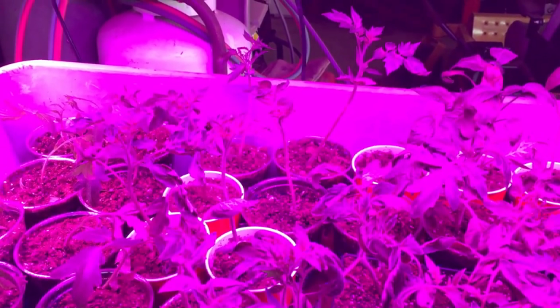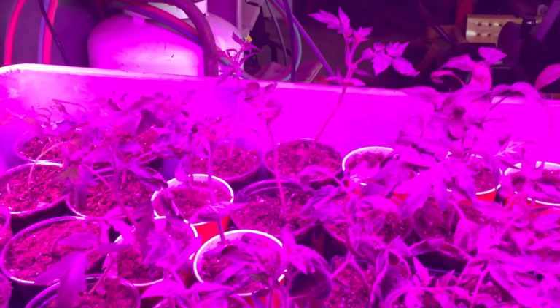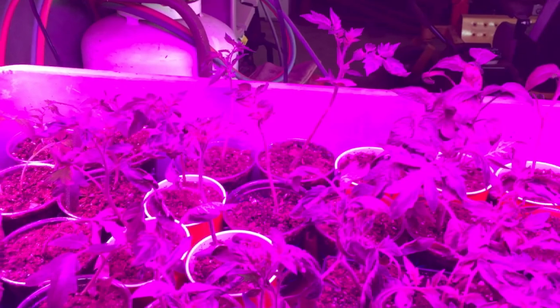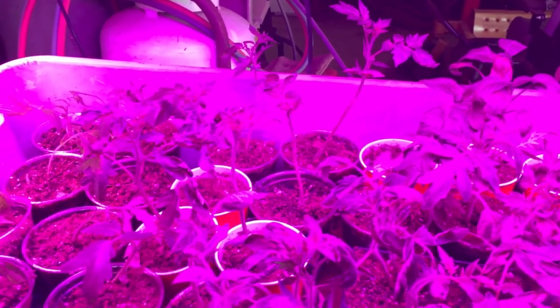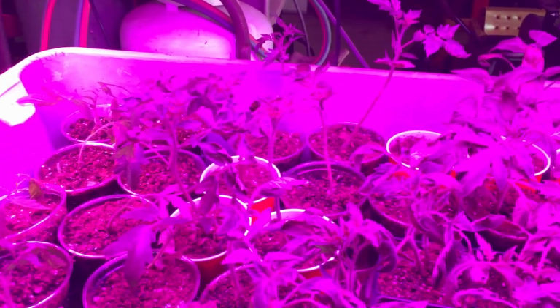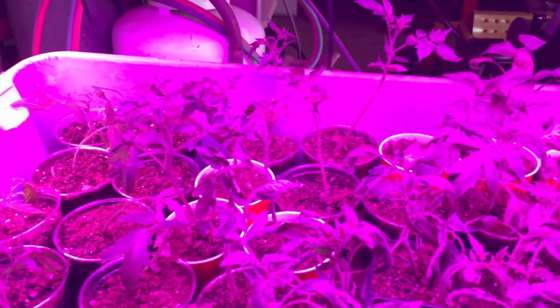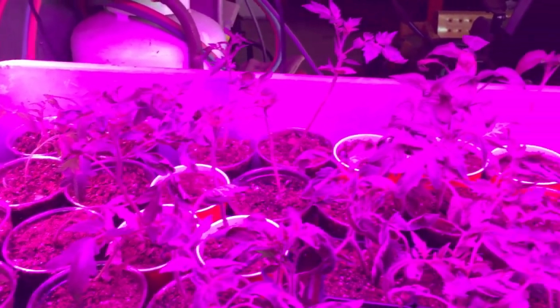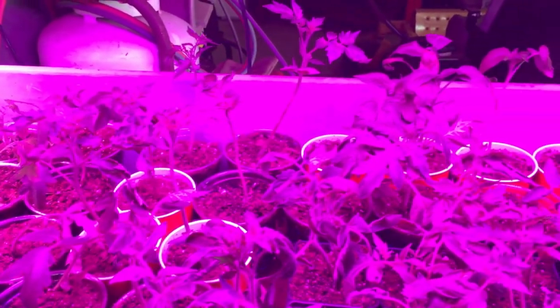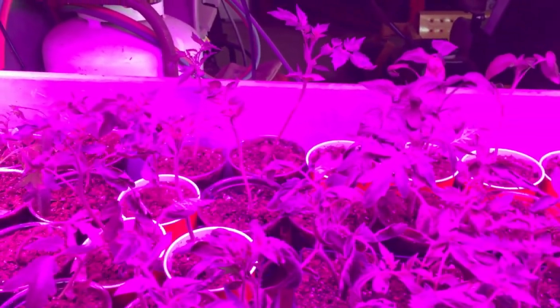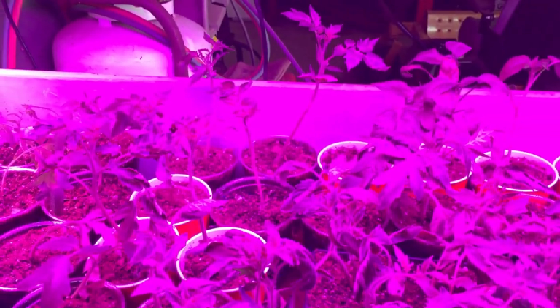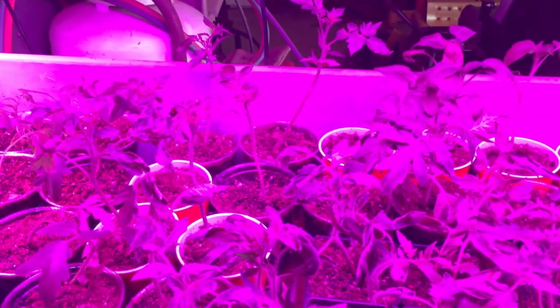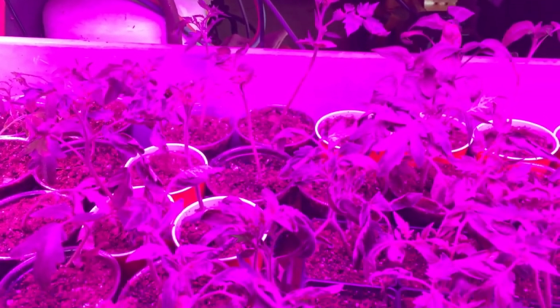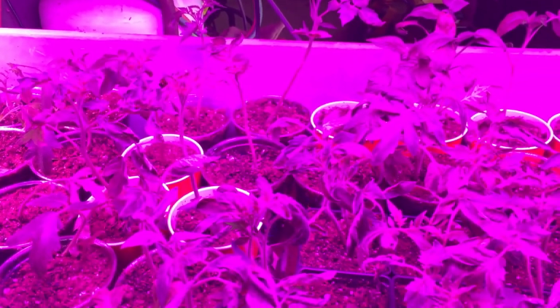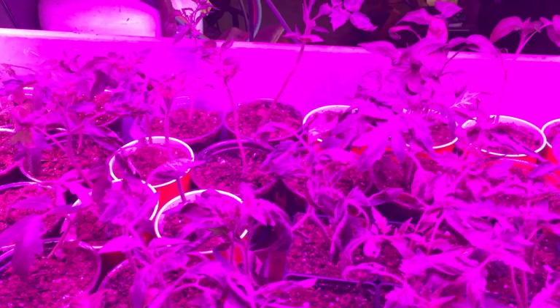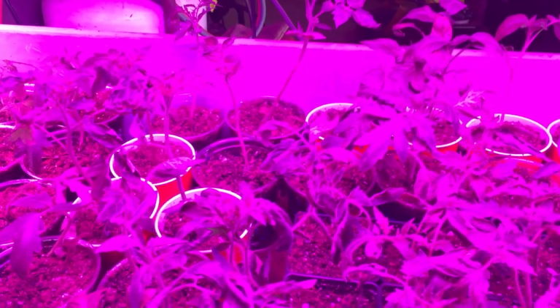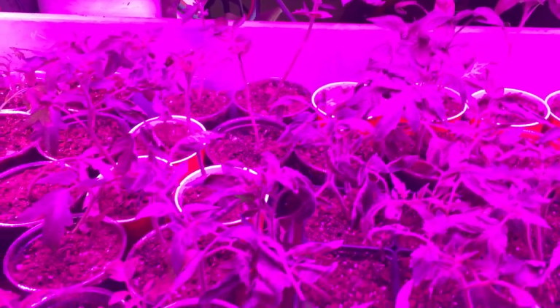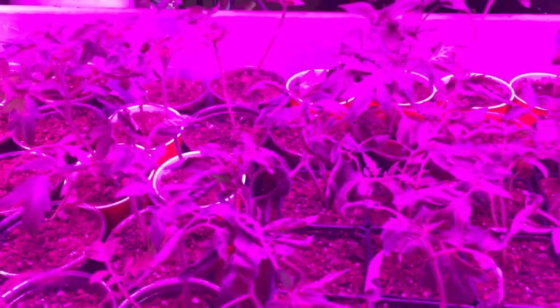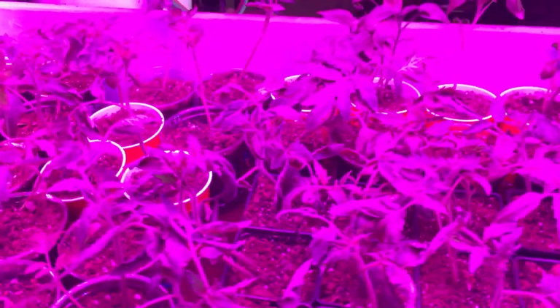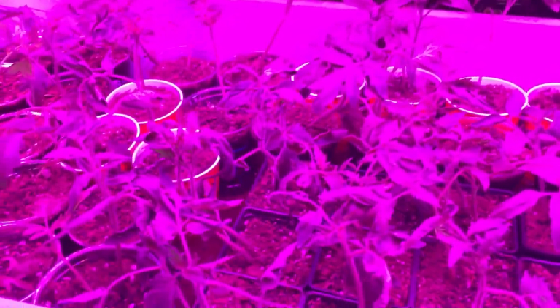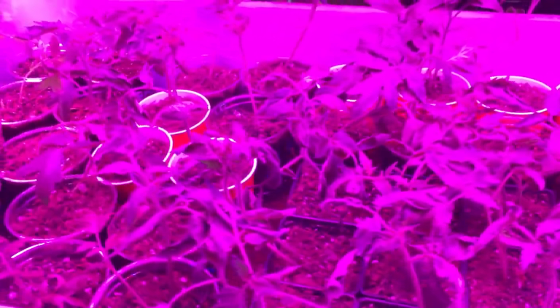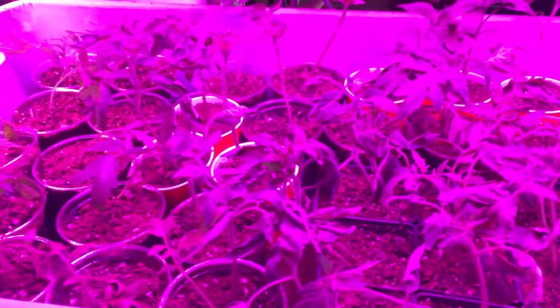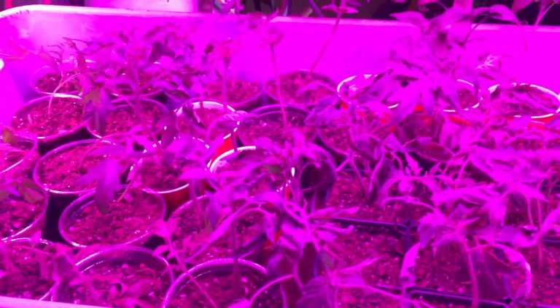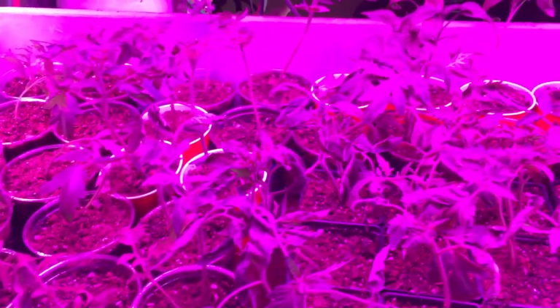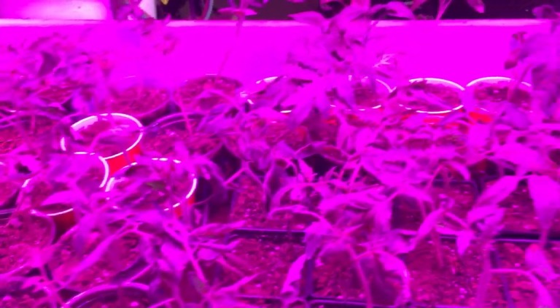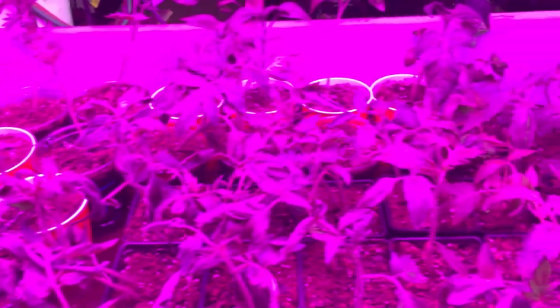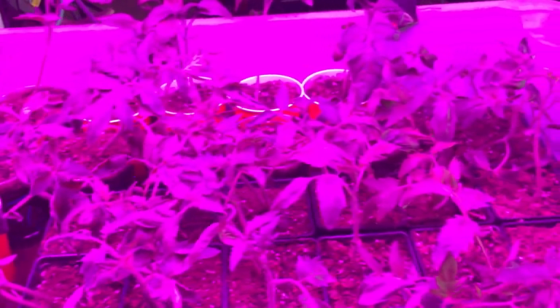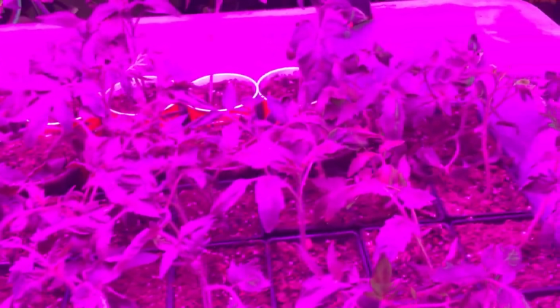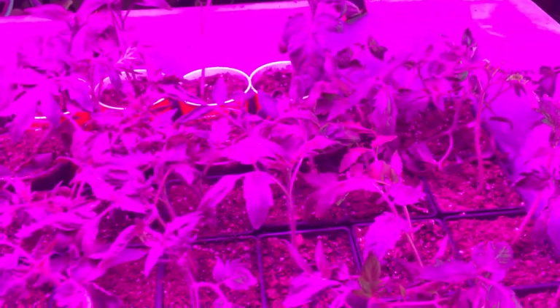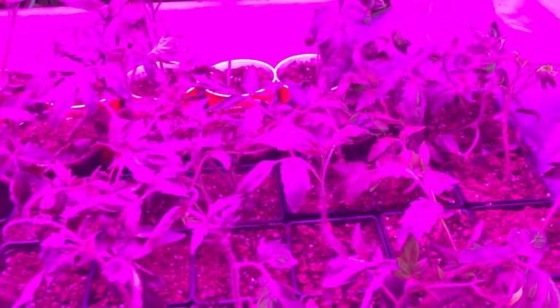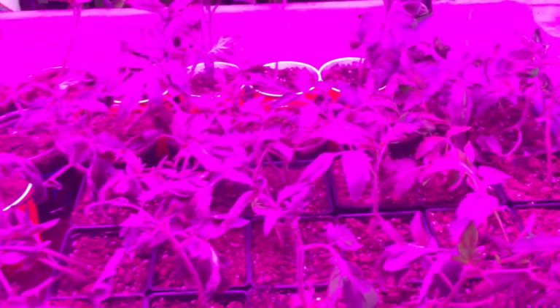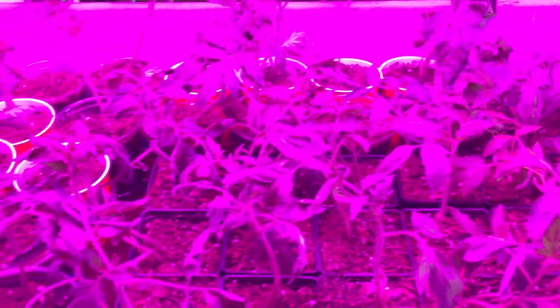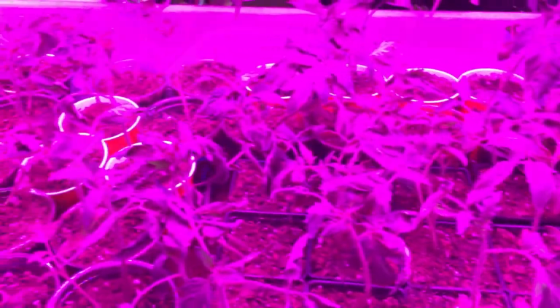I would have transplanted them sooner, but we had the ice storm and I could not bring them out here to the barn to transplant them because it was so cold. I thought for sure I would lose them, and probably would have.